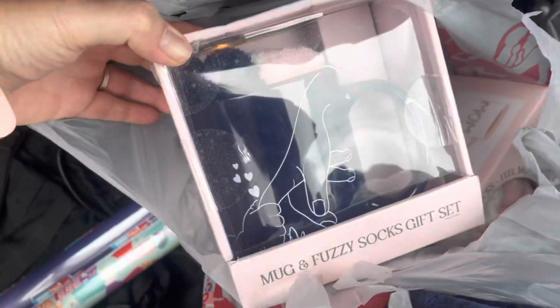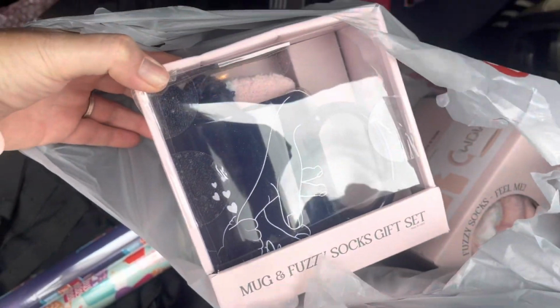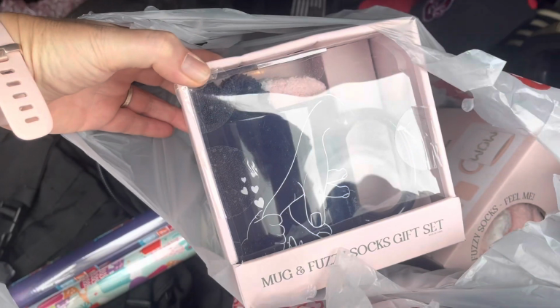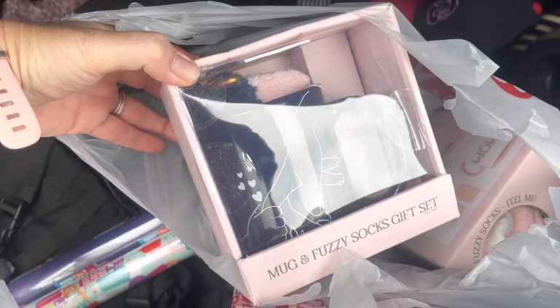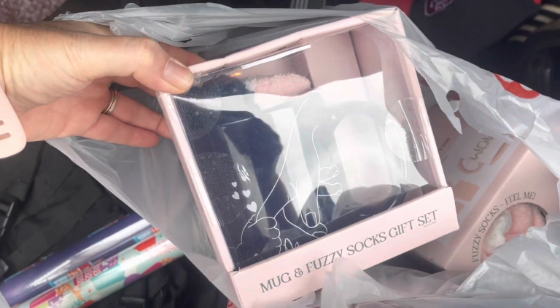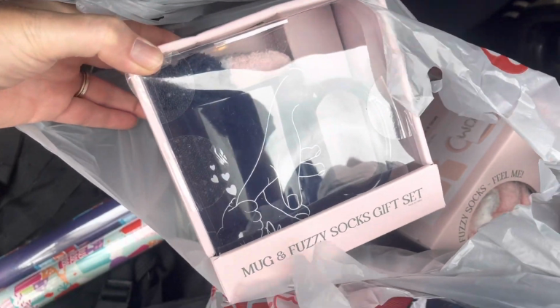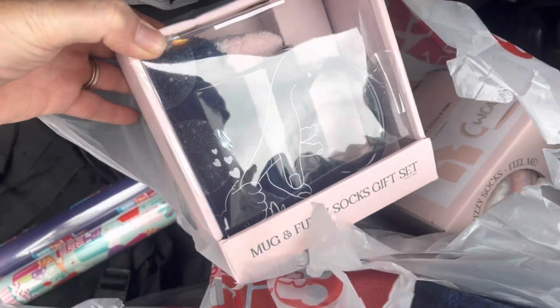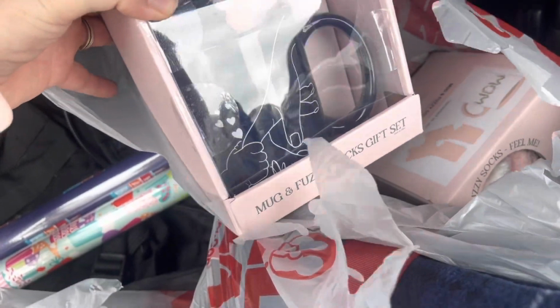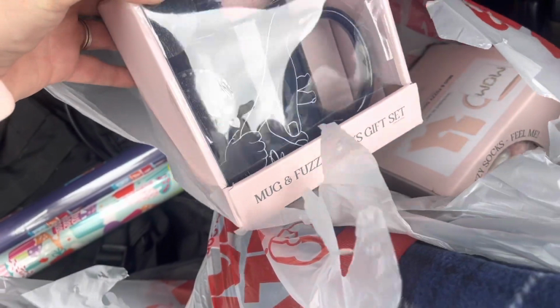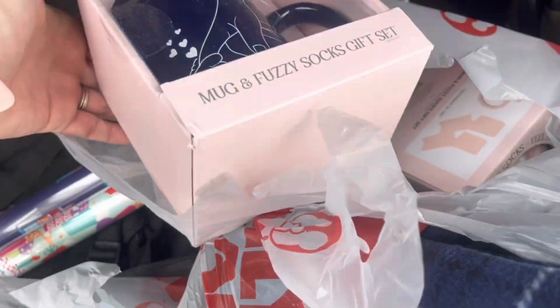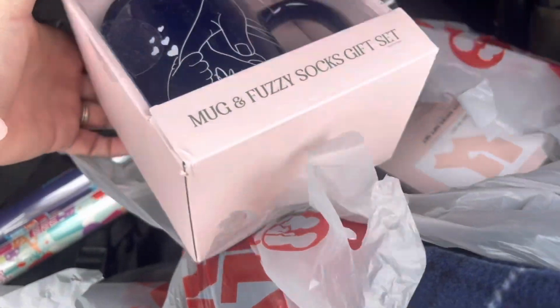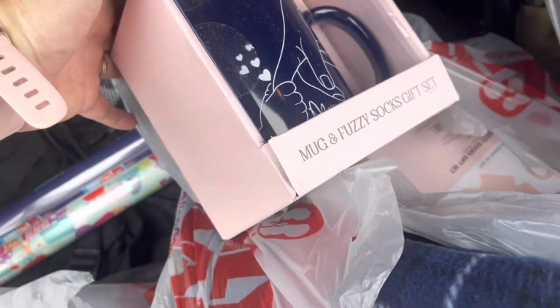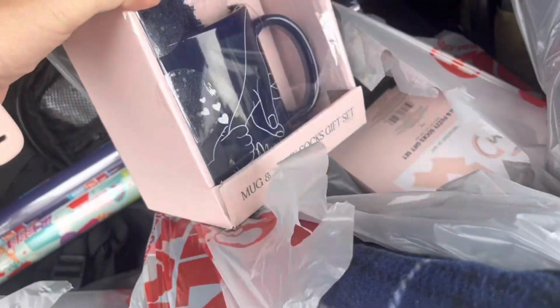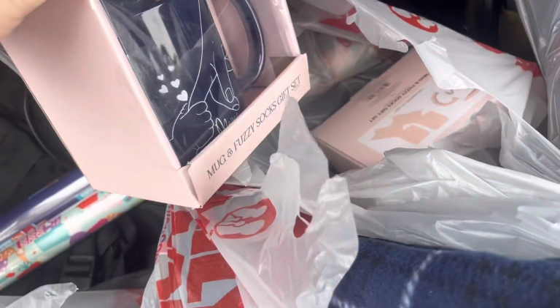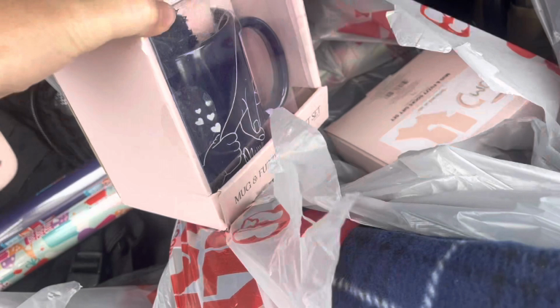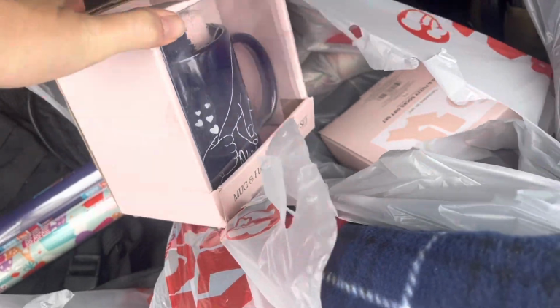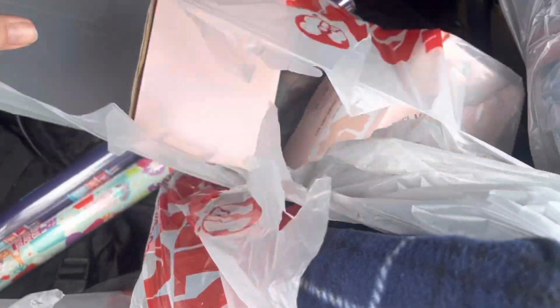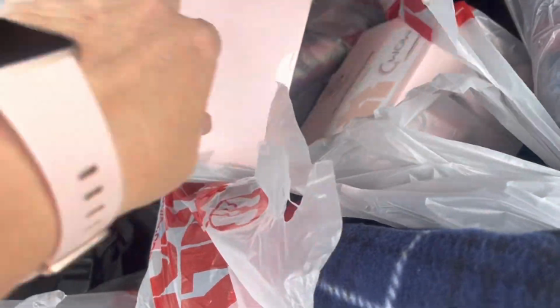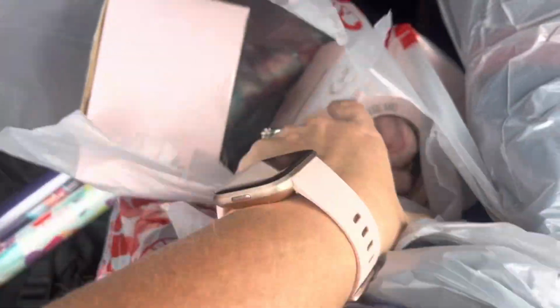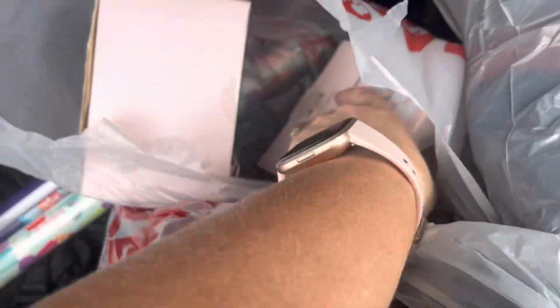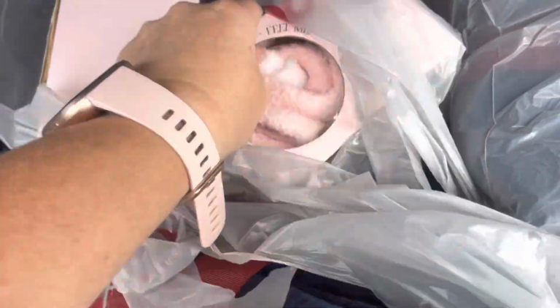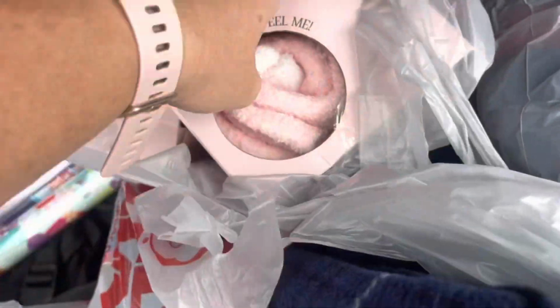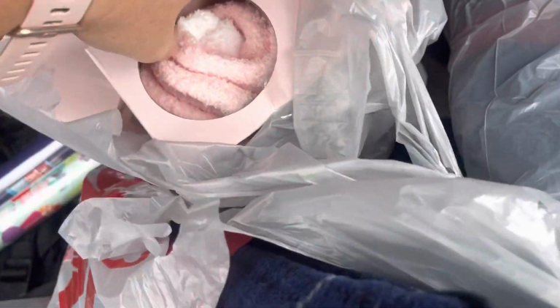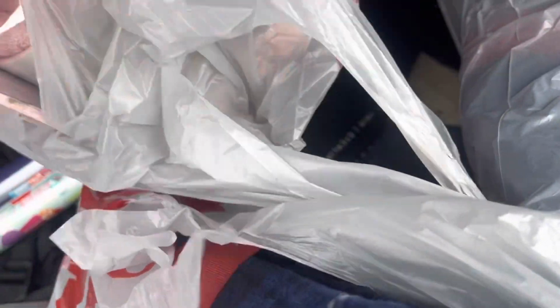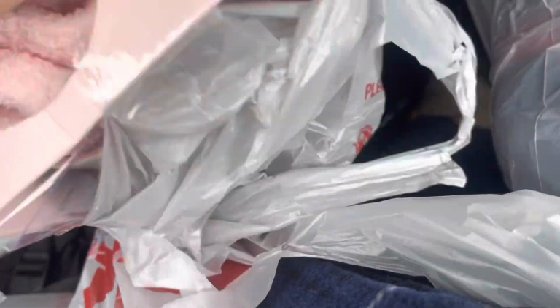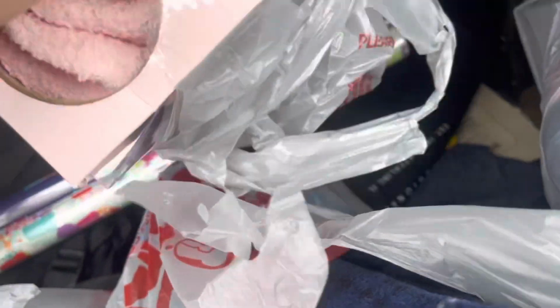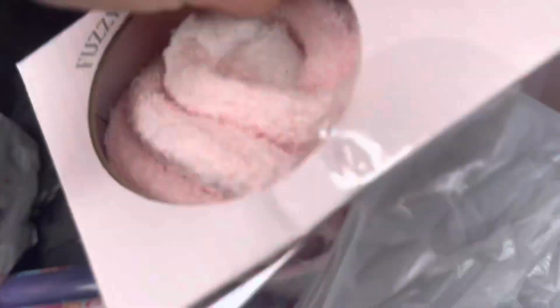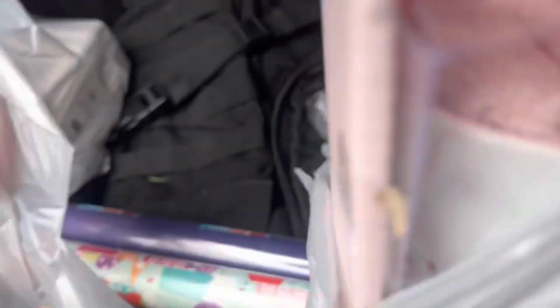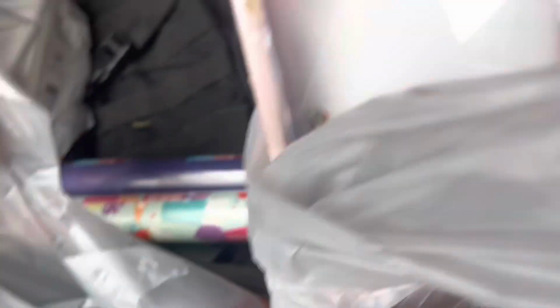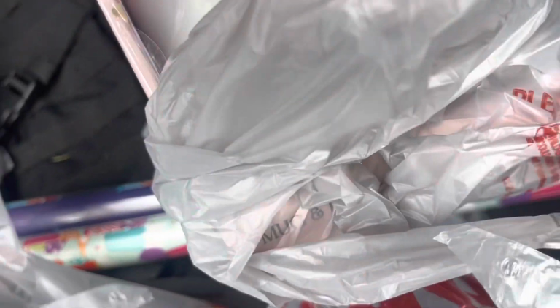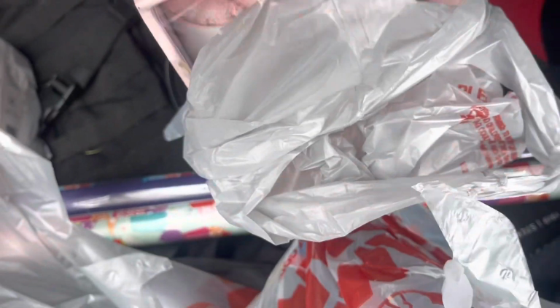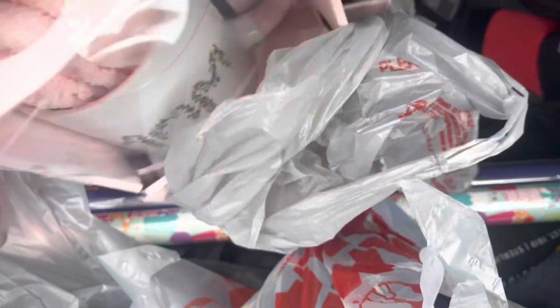Alright y'all, I wanted to show you these Mother's Day mugs with fuzzy sock gift sets. They're normally $5 and they are ringing up for $1.25 today at one of my stores. So if that's something you're interested in, you should definitely check it out.